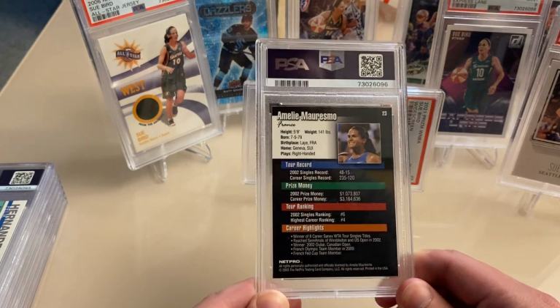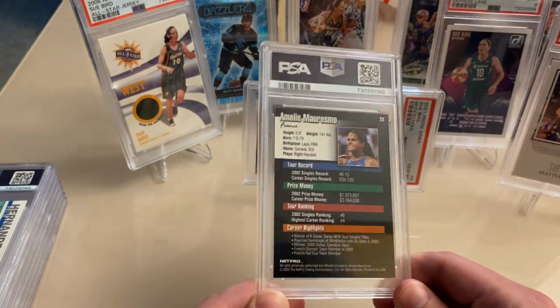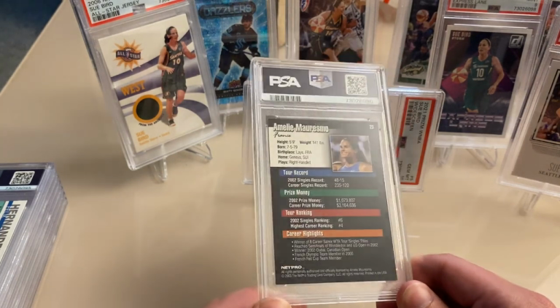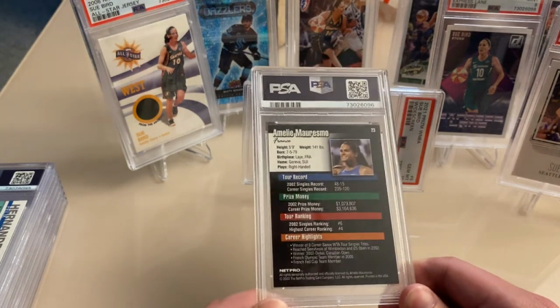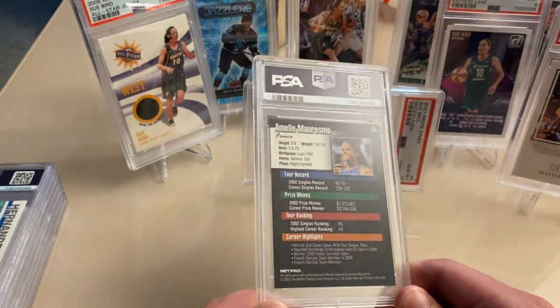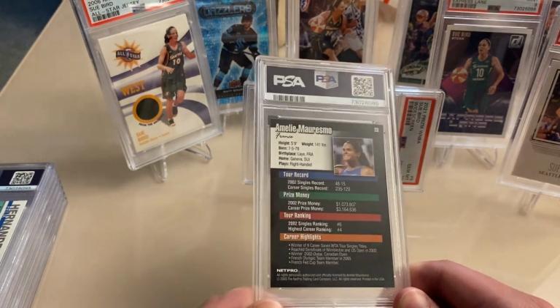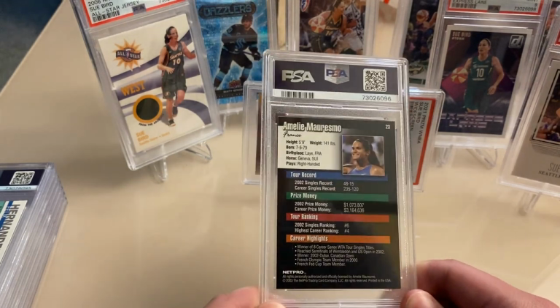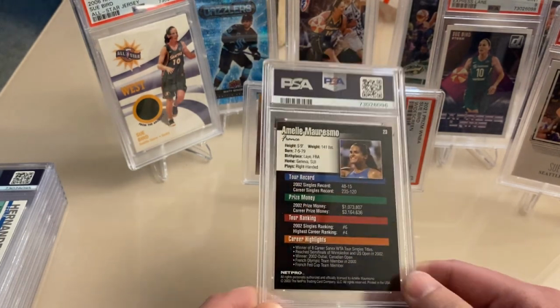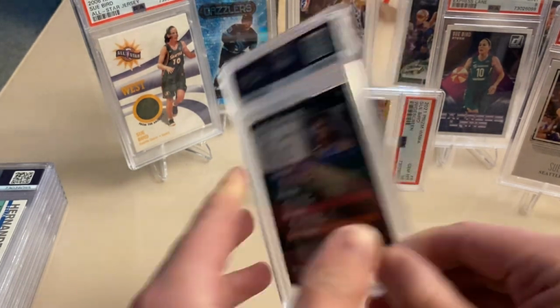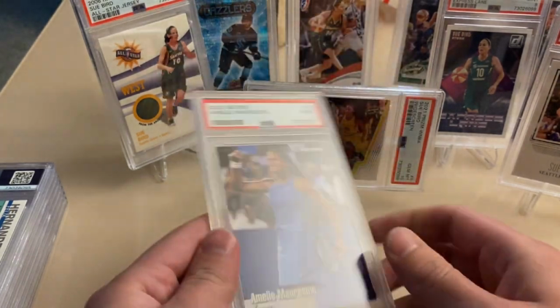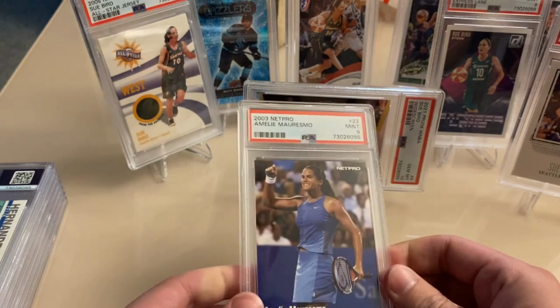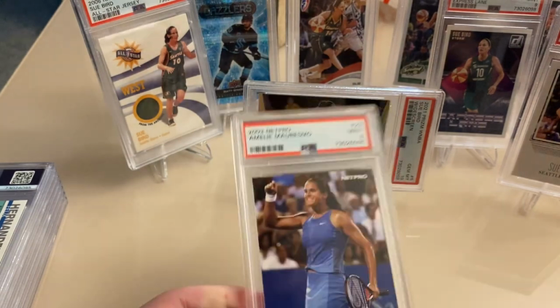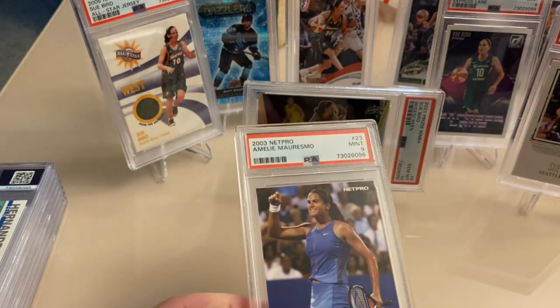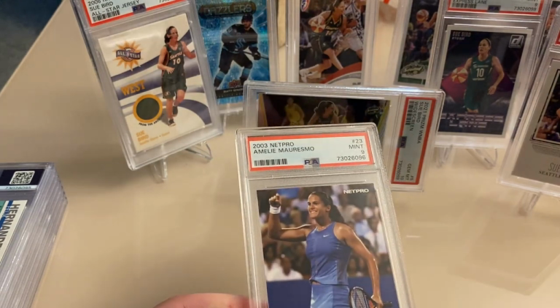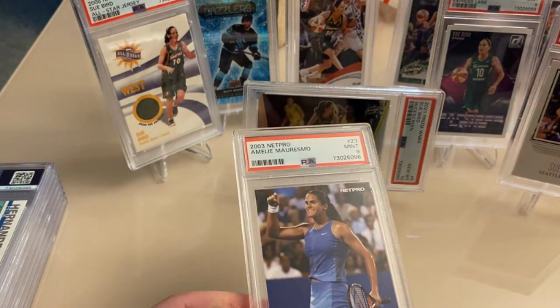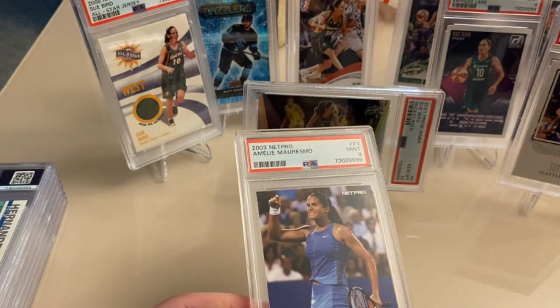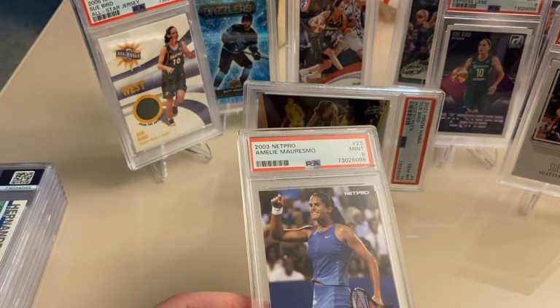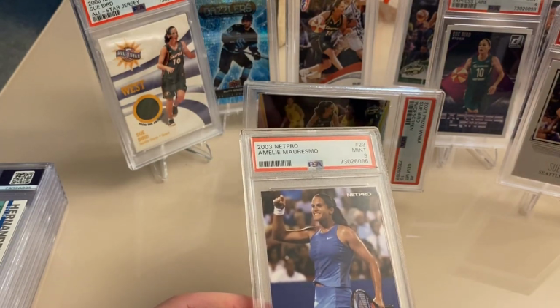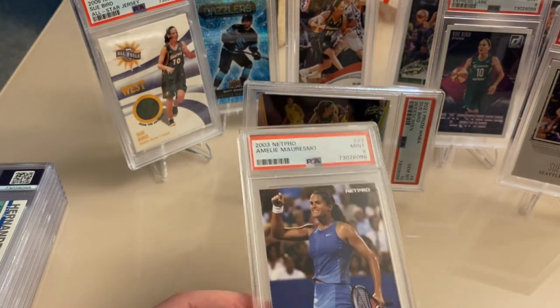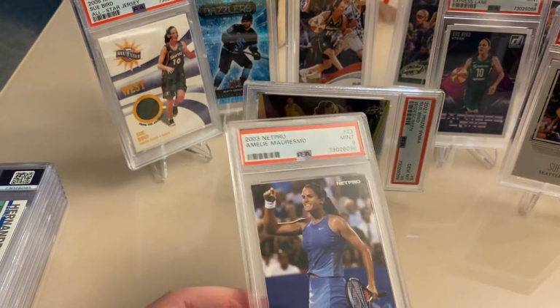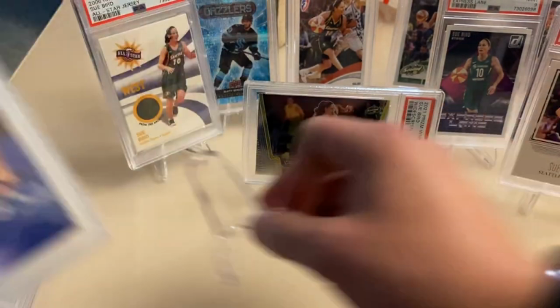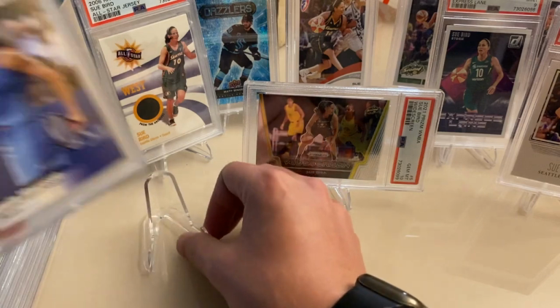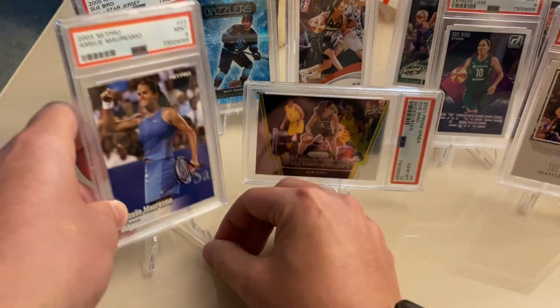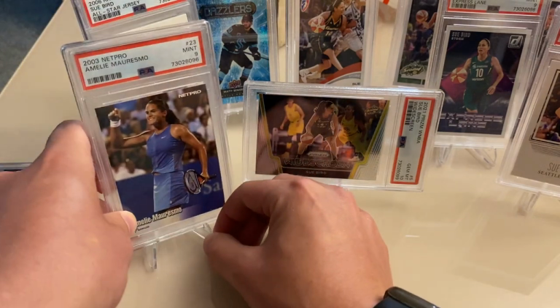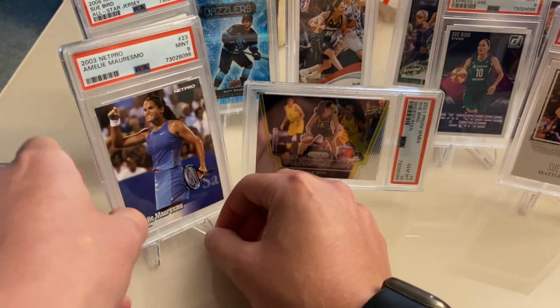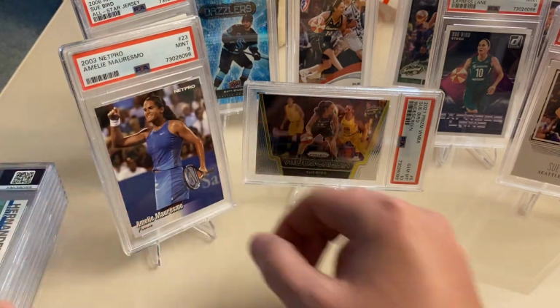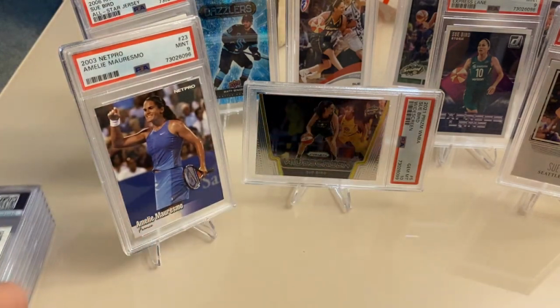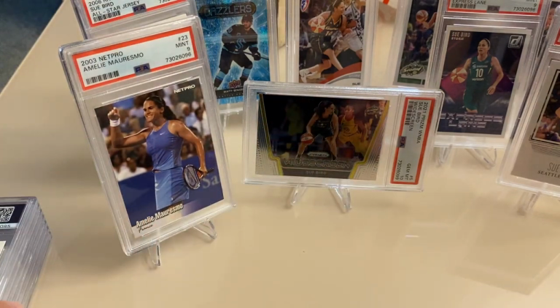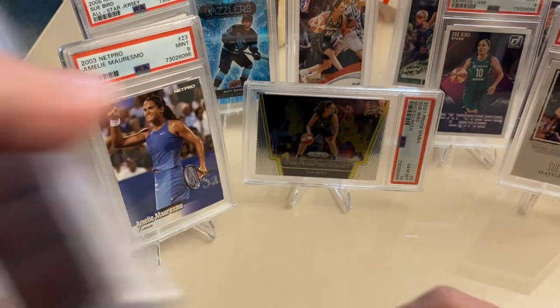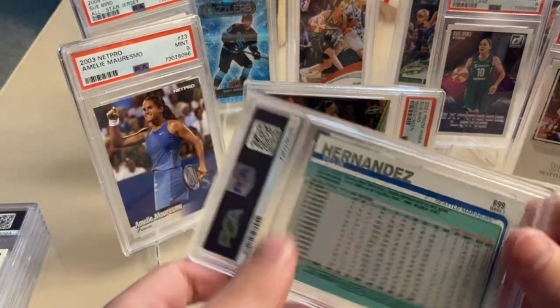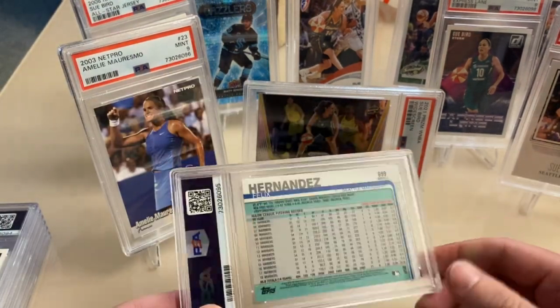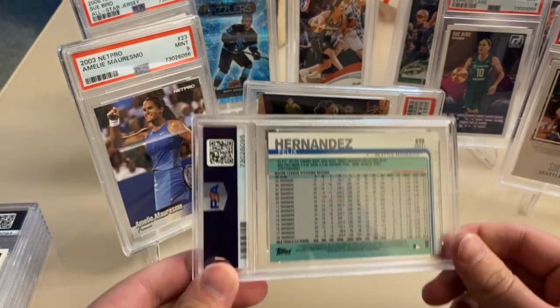Next up, Emily Mauresmo — the French Open current tournament director and former champion. This is part of the PC I'm putting together of Grand Slam champions.